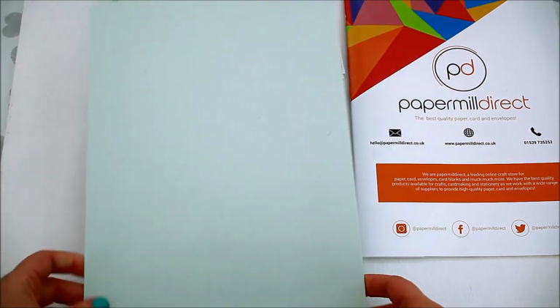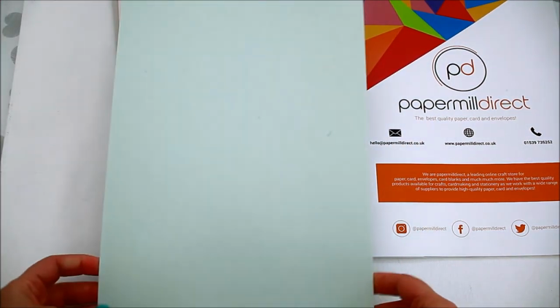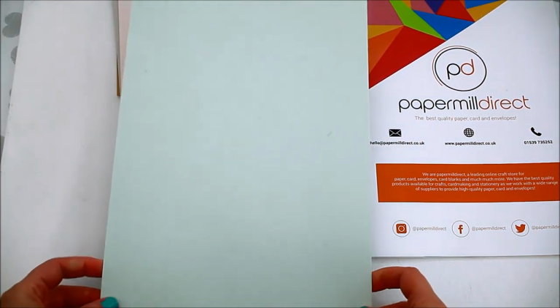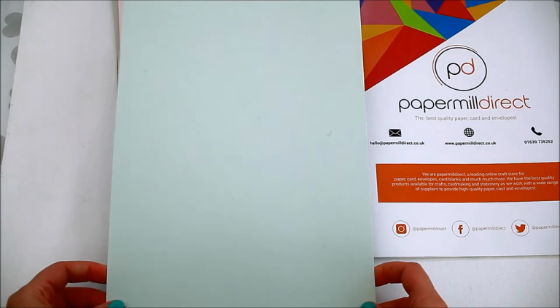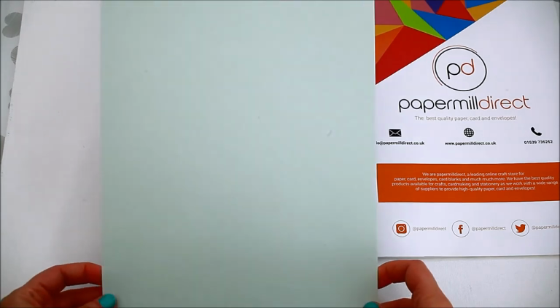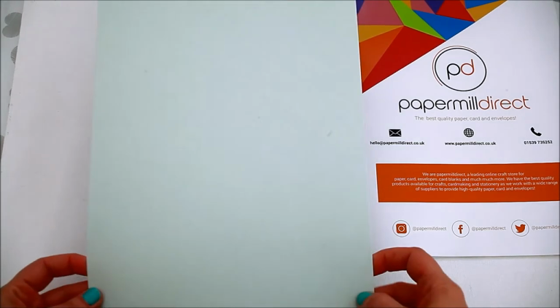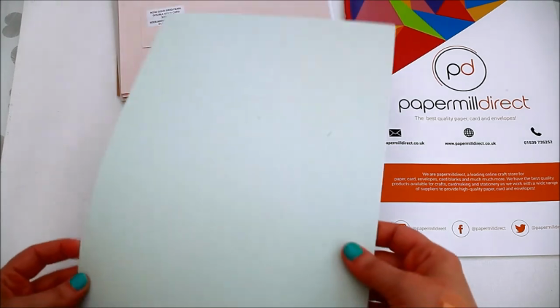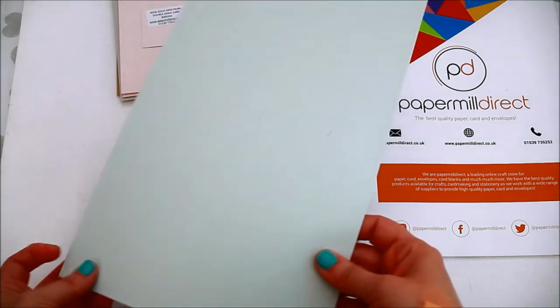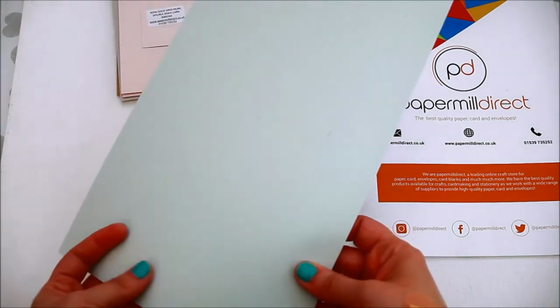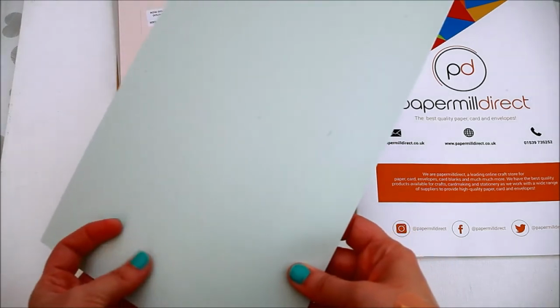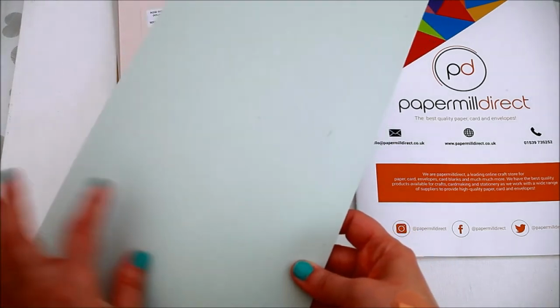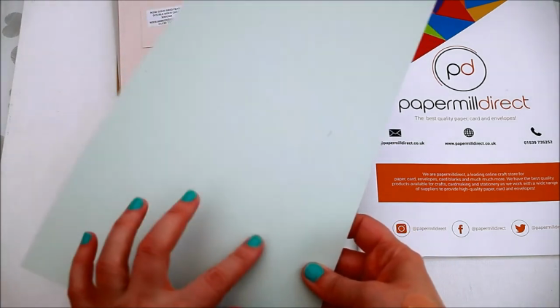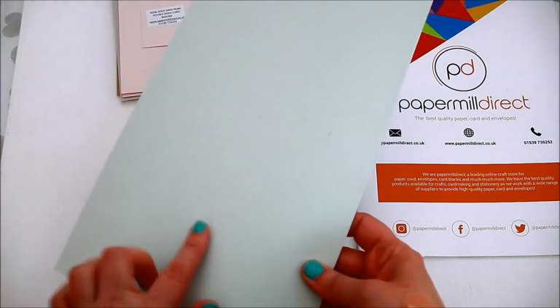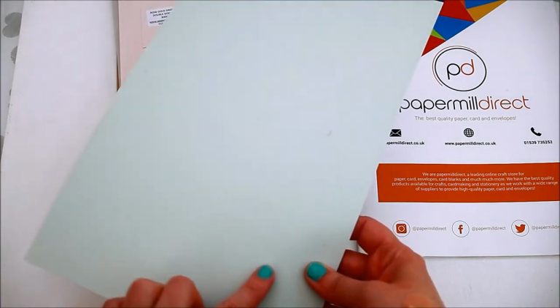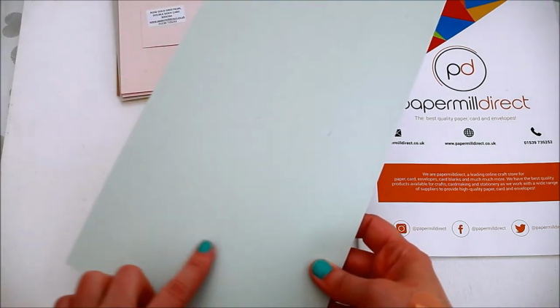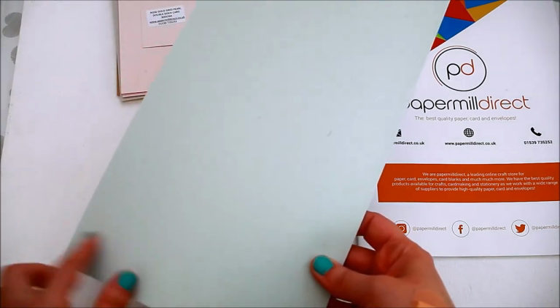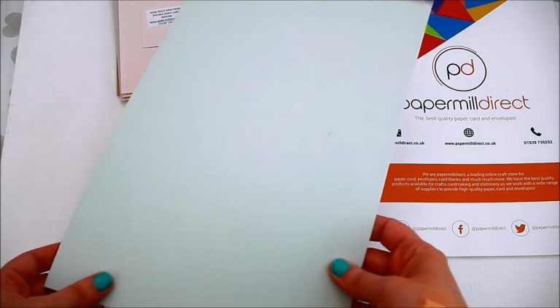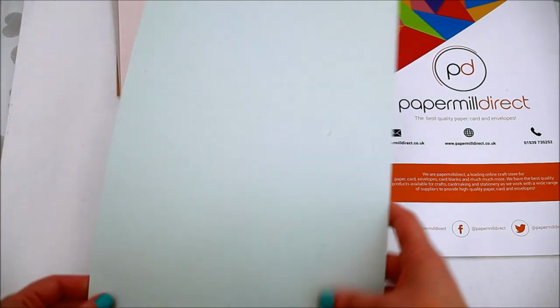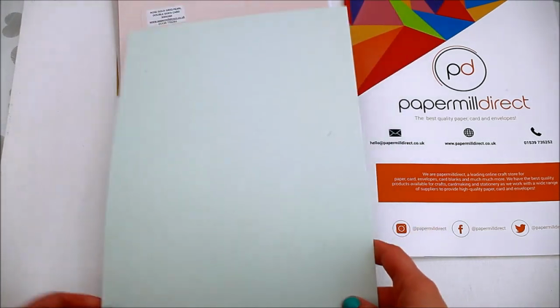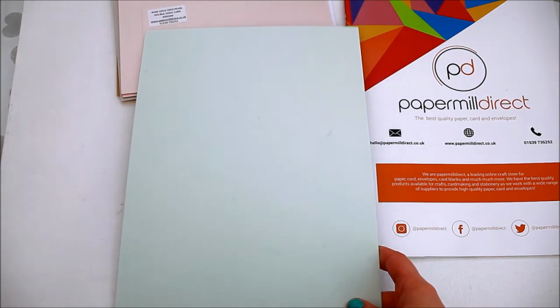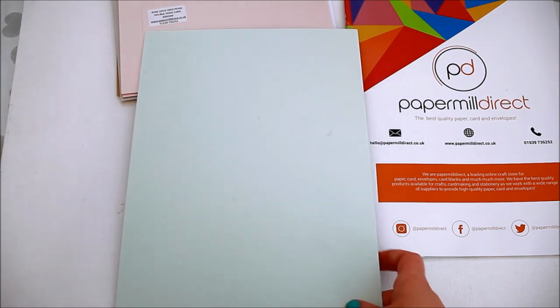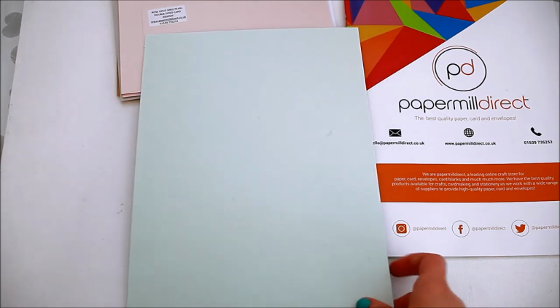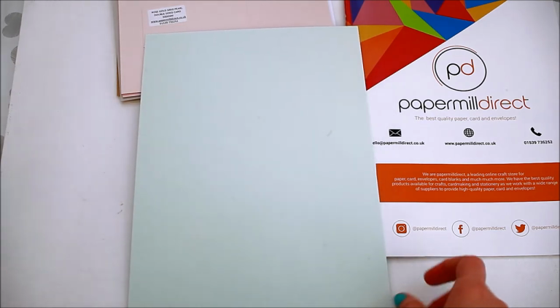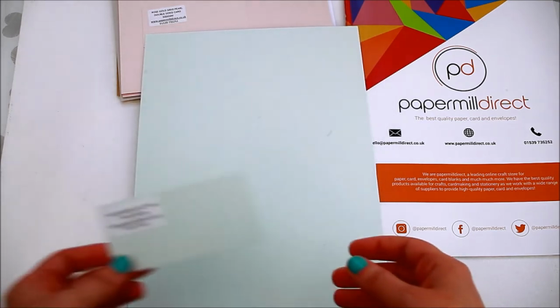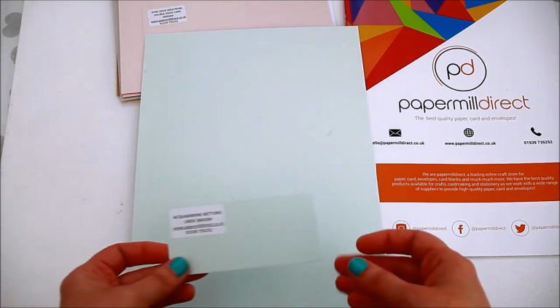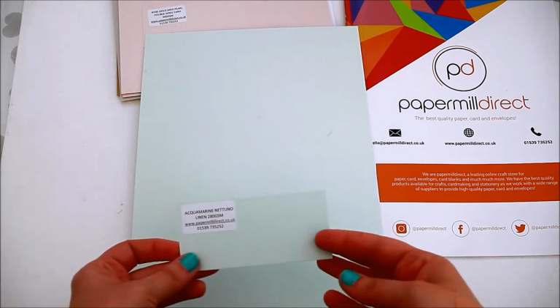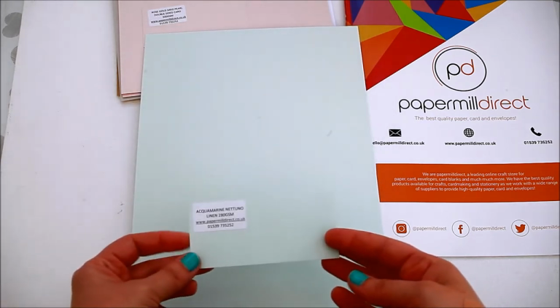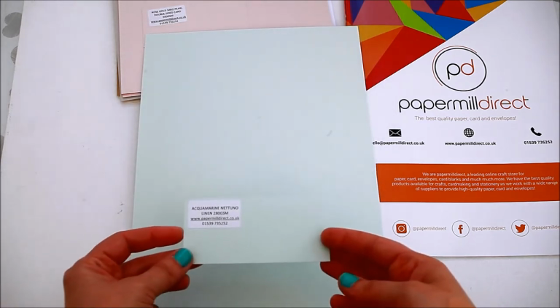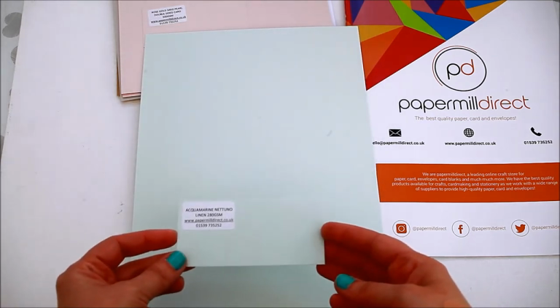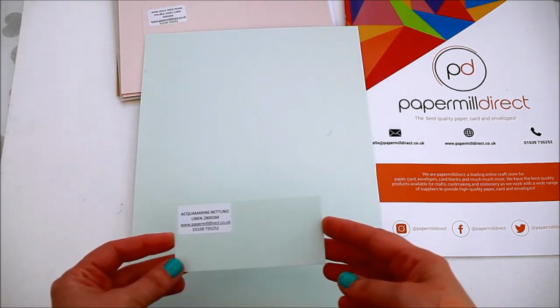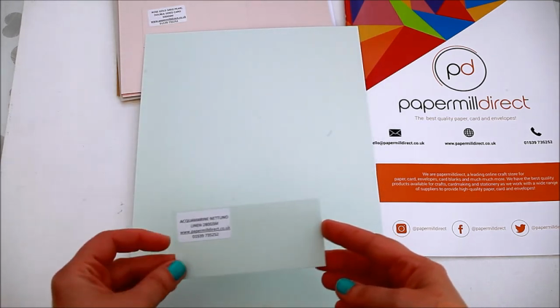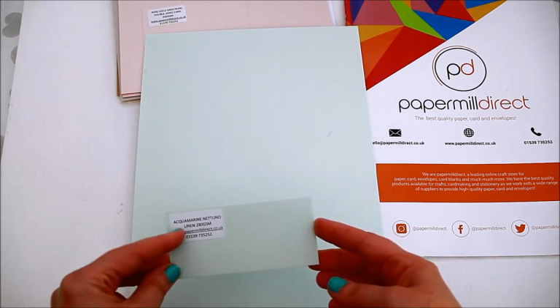The next one is the aquamarine tunolinen 280 GSM. It's a color card, it's really sturdy, and it has a texture on it.